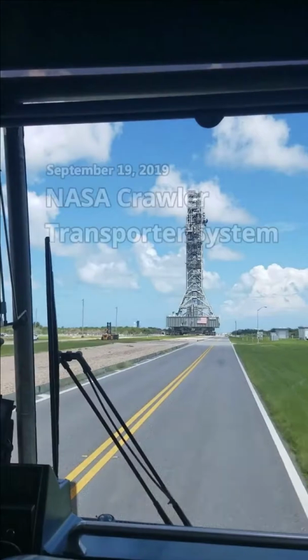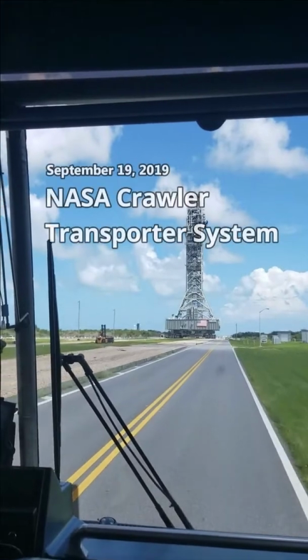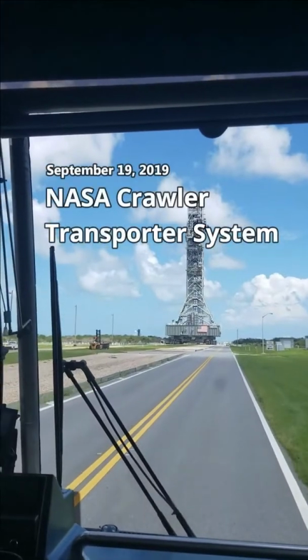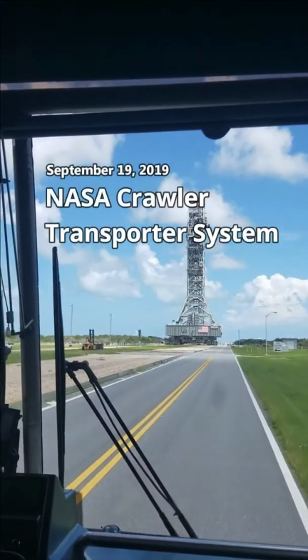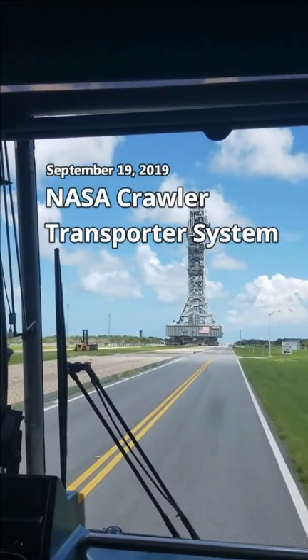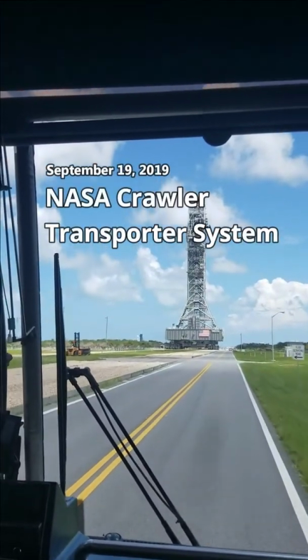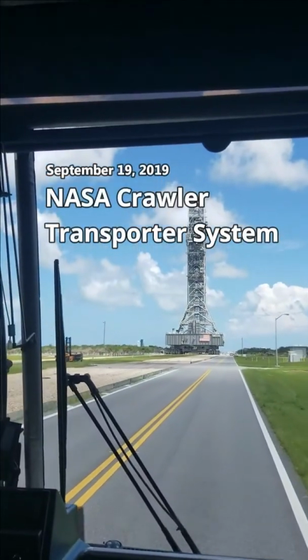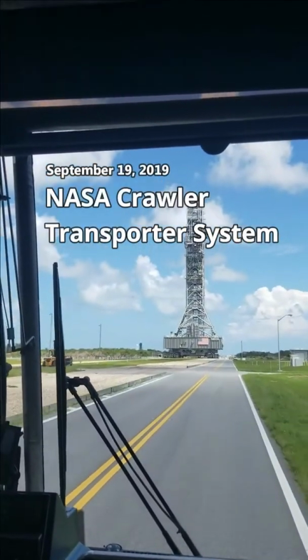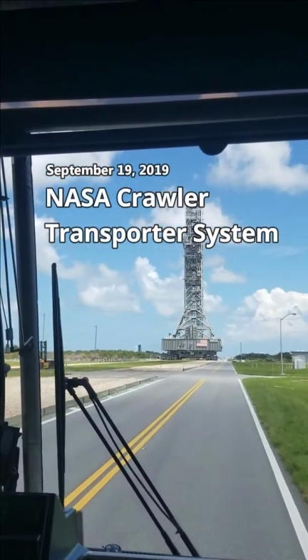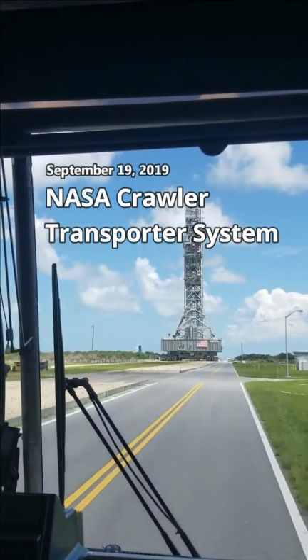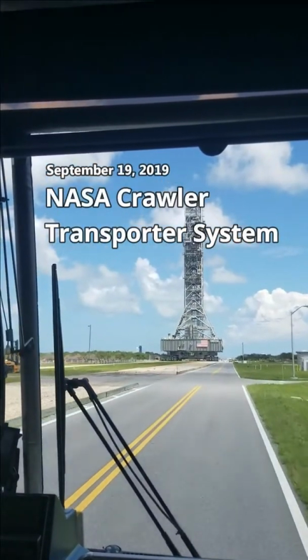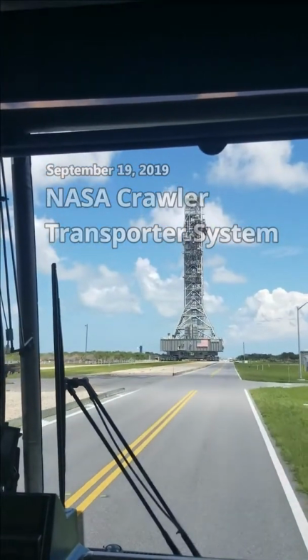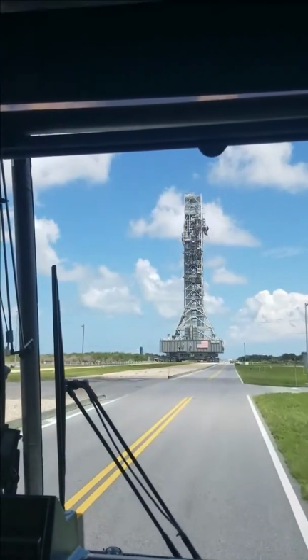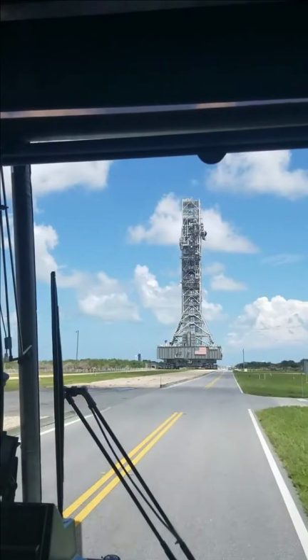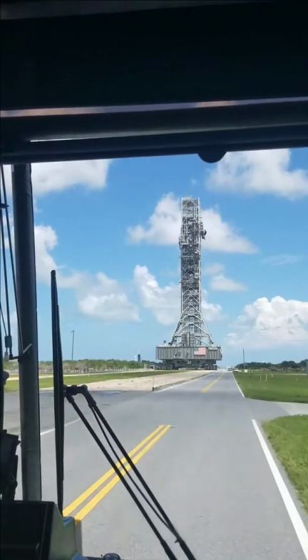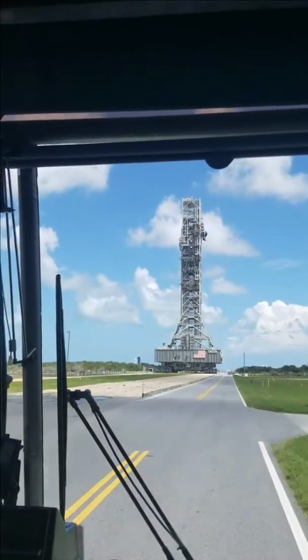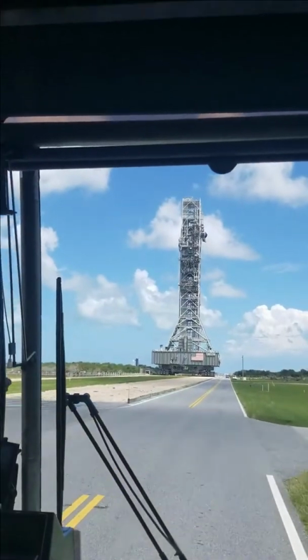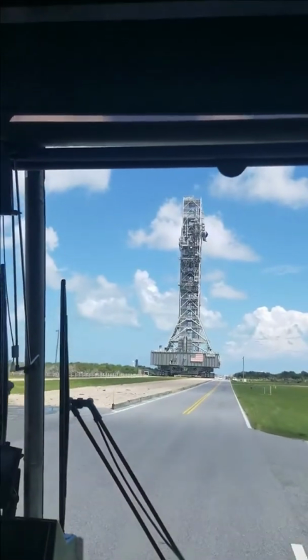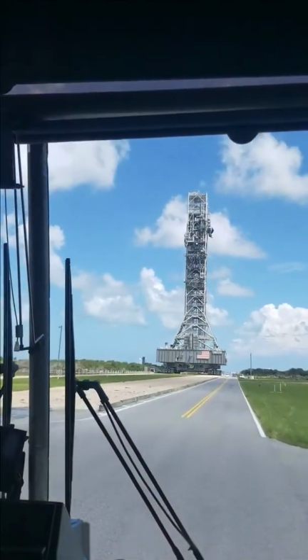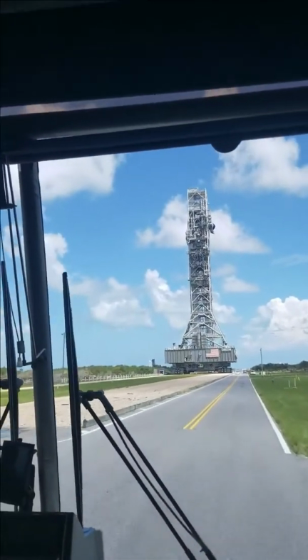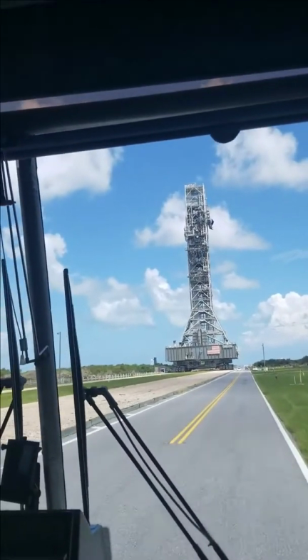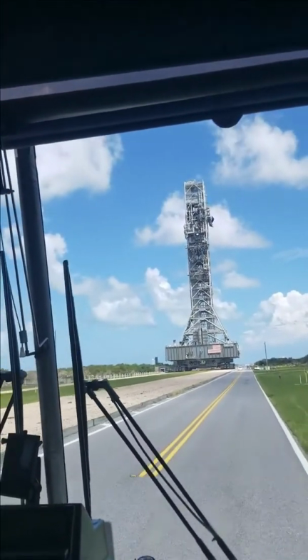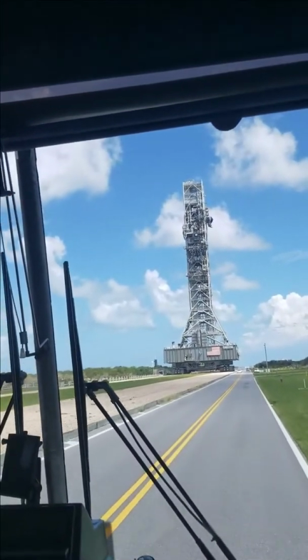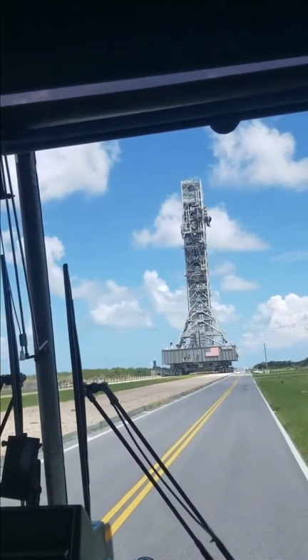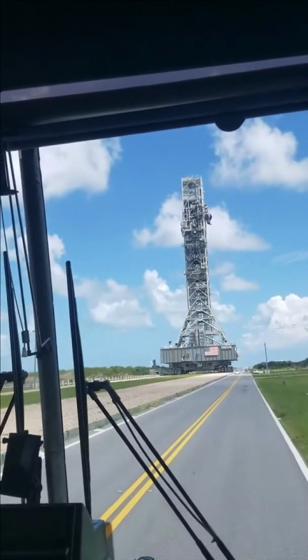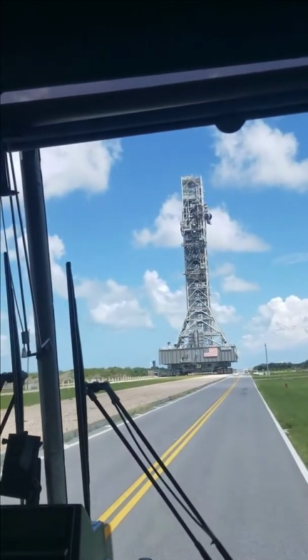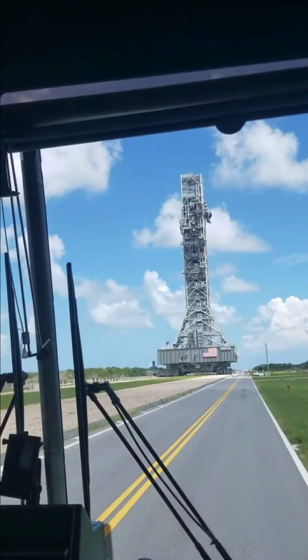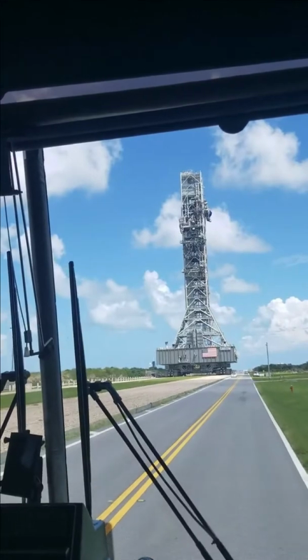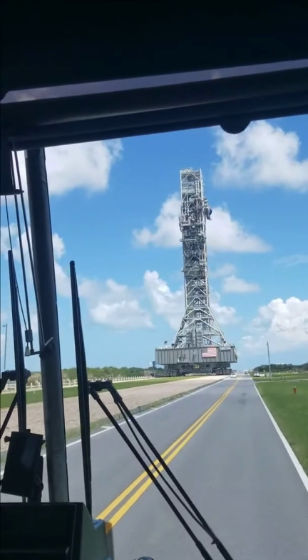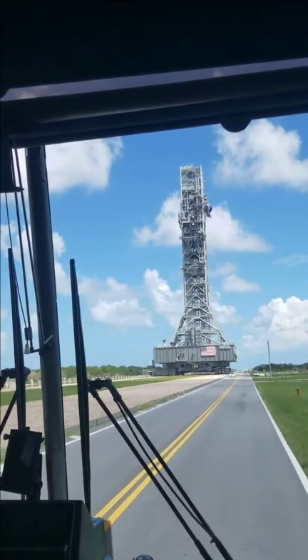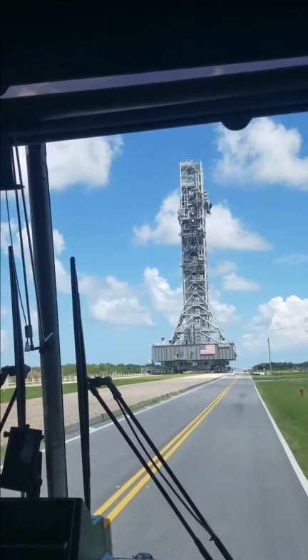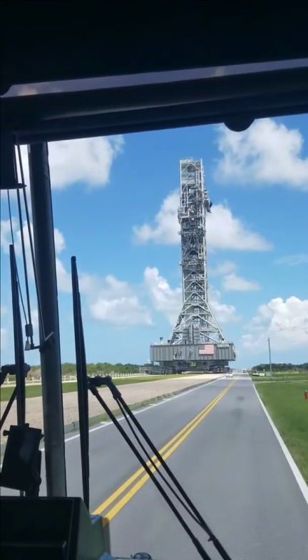All right guys, we're coming up on the crawler. It's actually moving. It weighs 6 million pounds. It goes one half mile an hour loaded. Unloaded, it will speed up to almost 2 miles an hour.